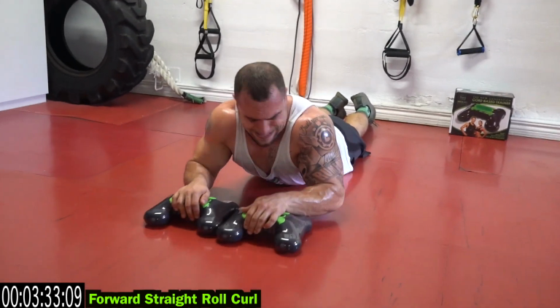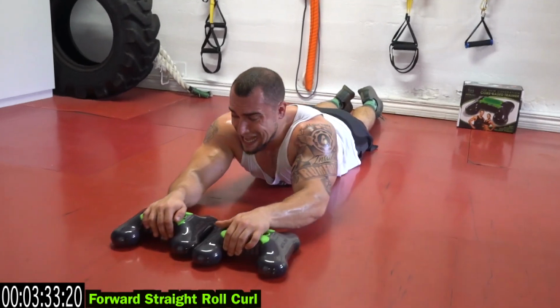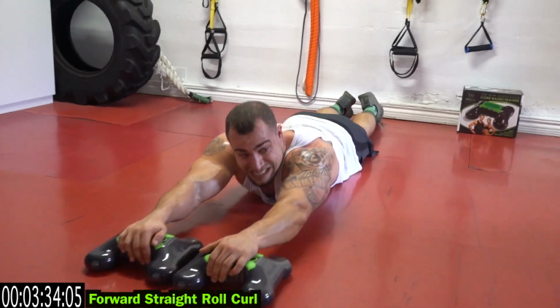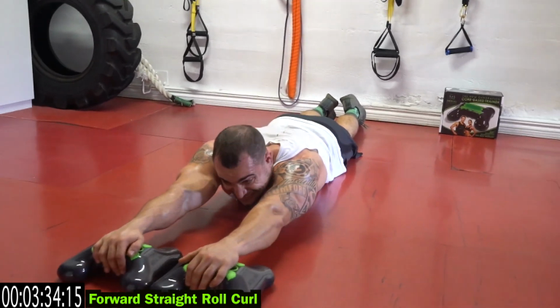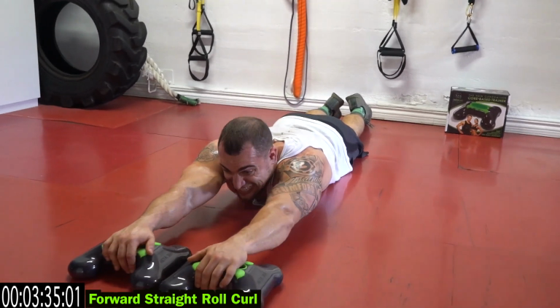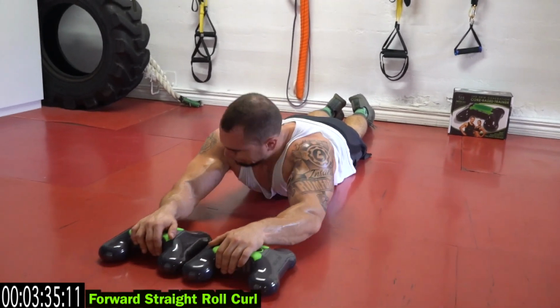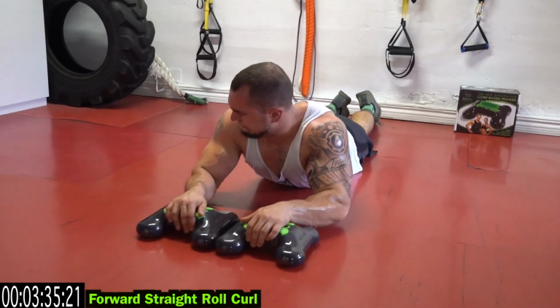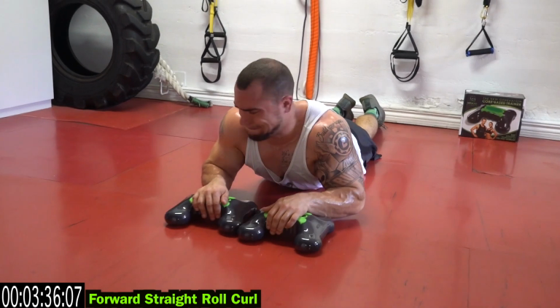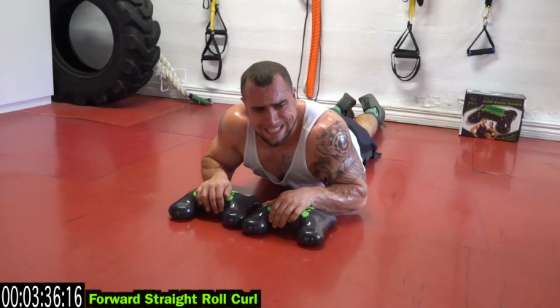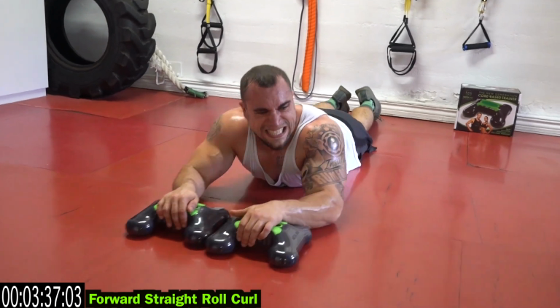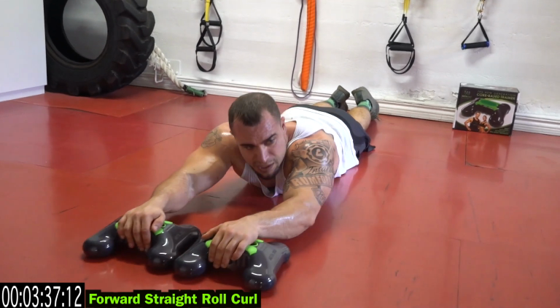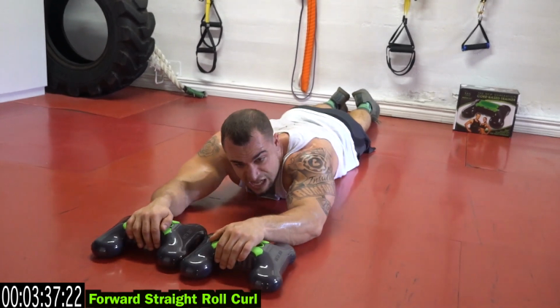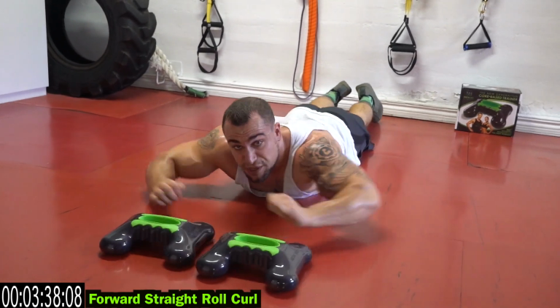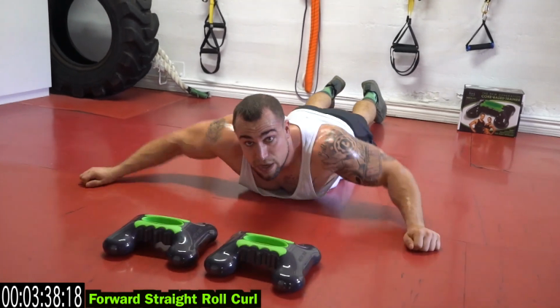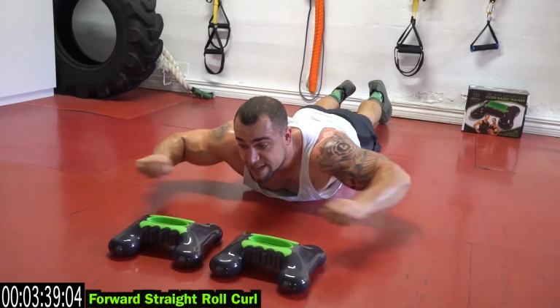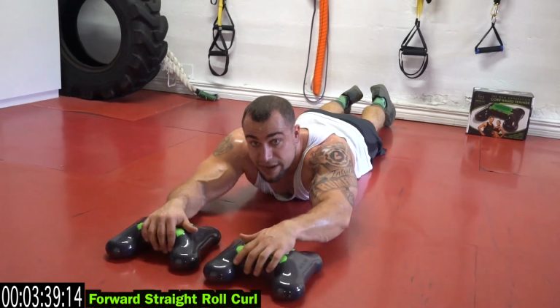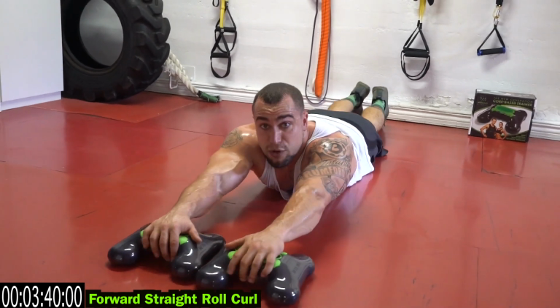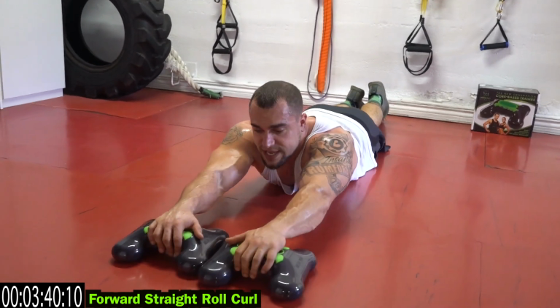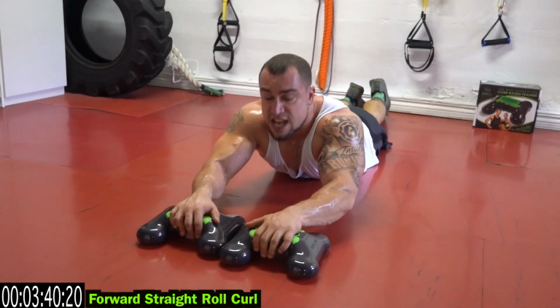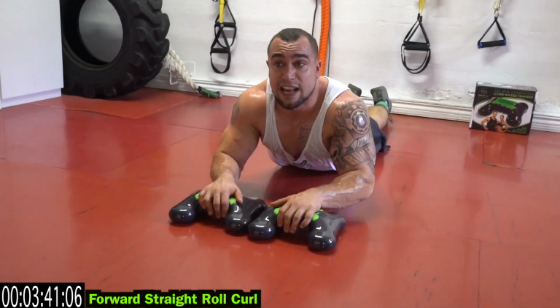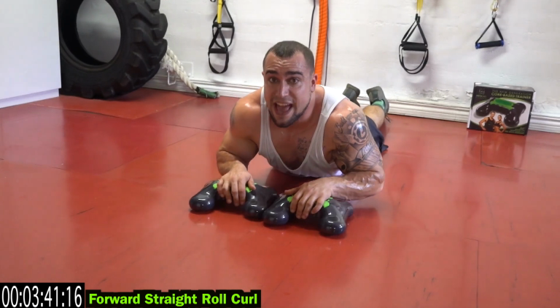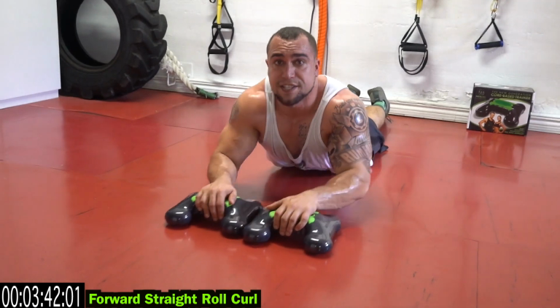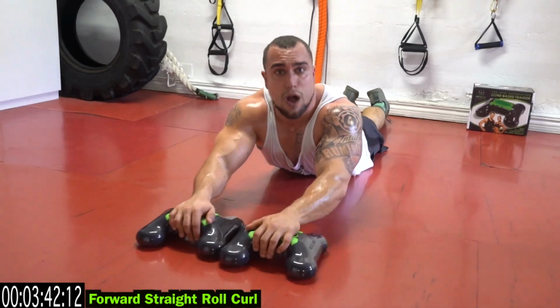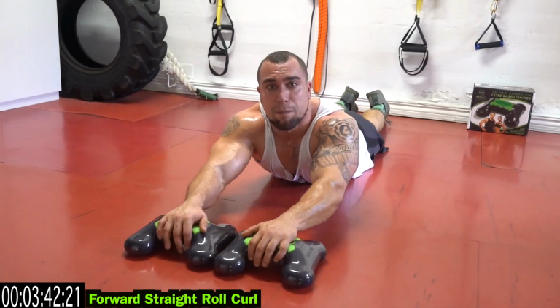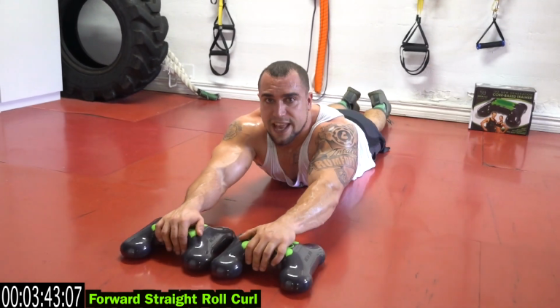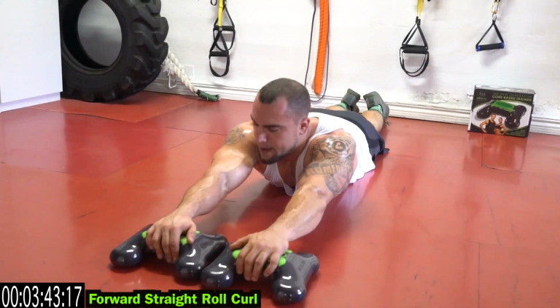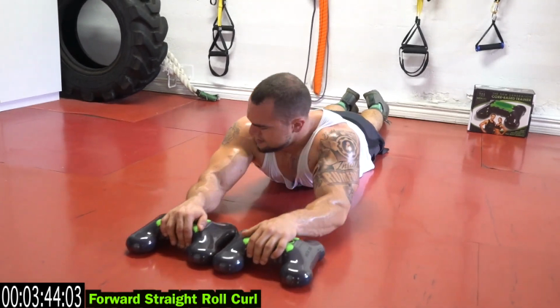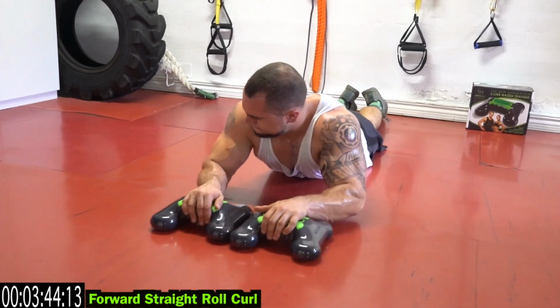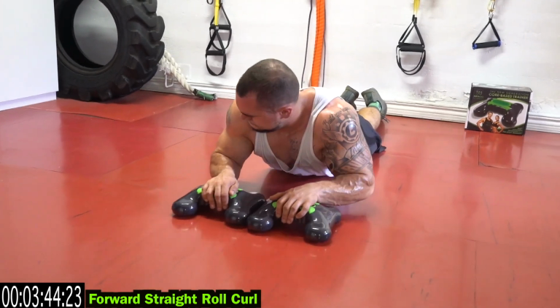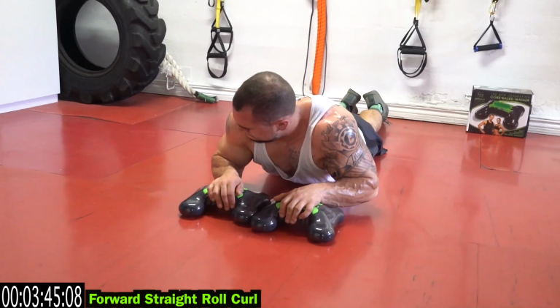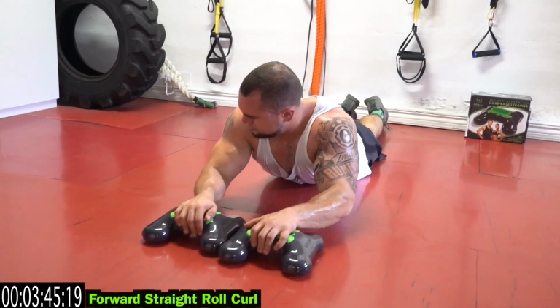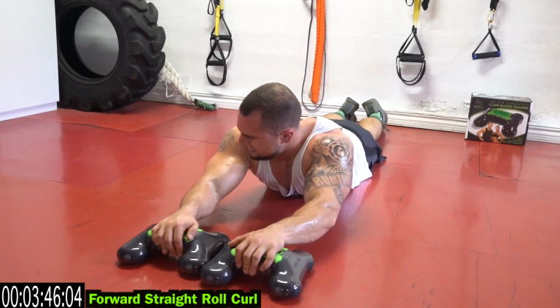Shake it out when you need it, come on. Remember, shake it out when you need it. It doesn't matter how many reps you take — it's about getting back at it. Come on.